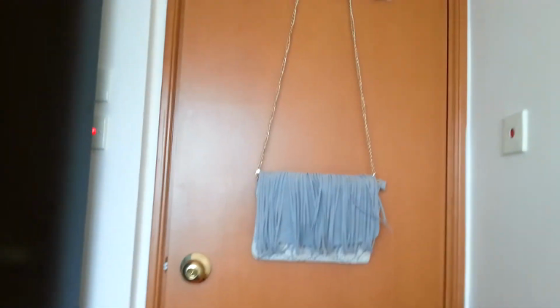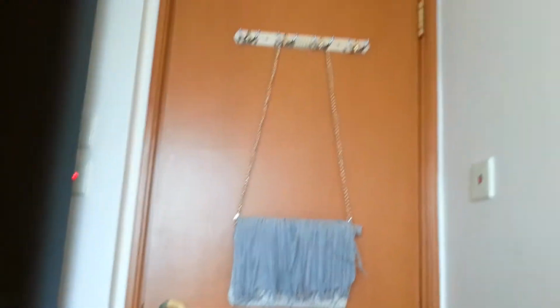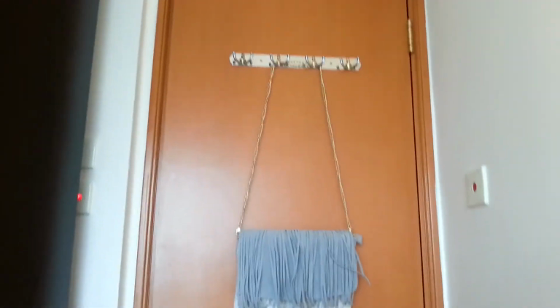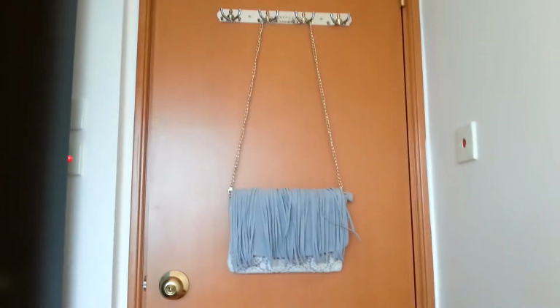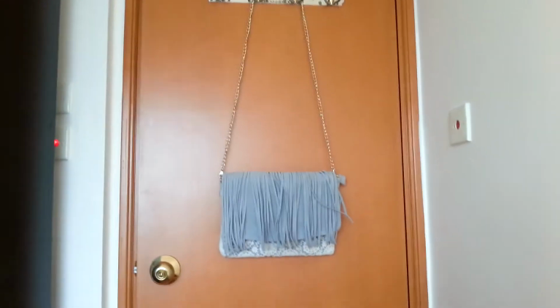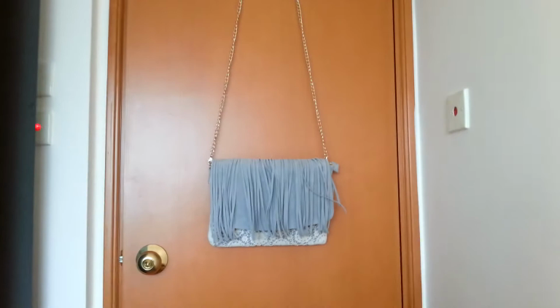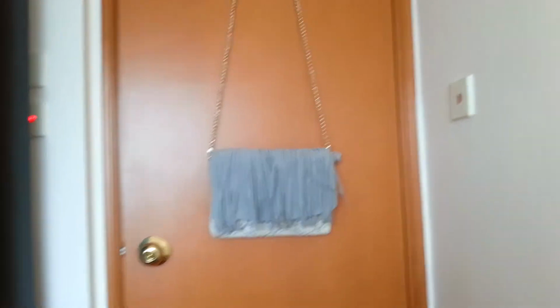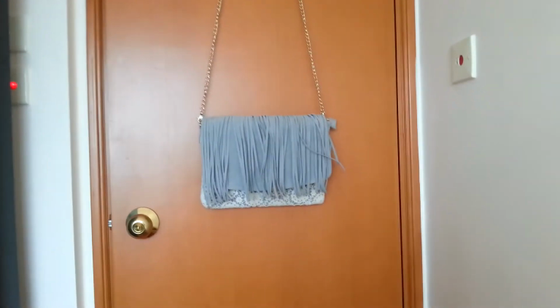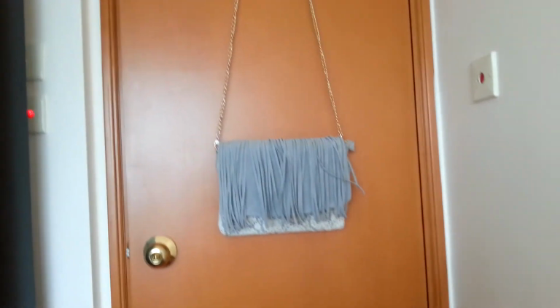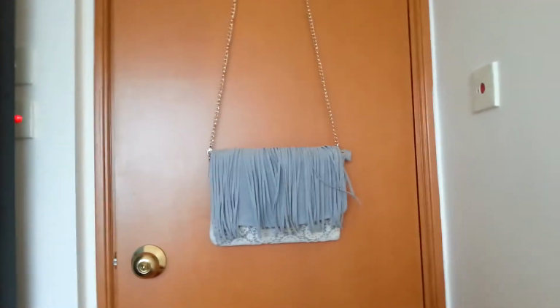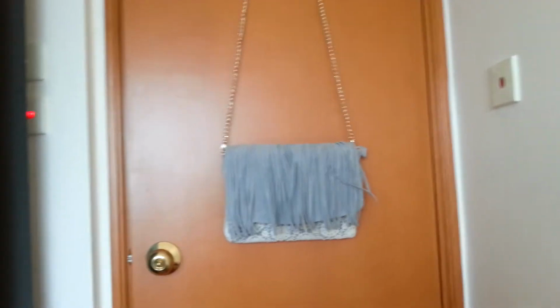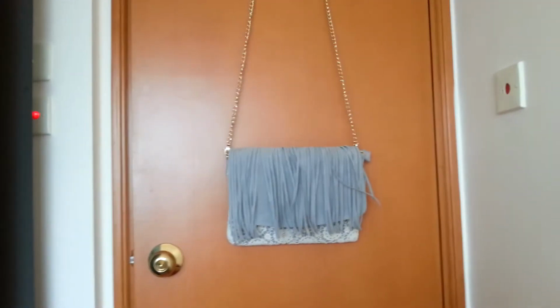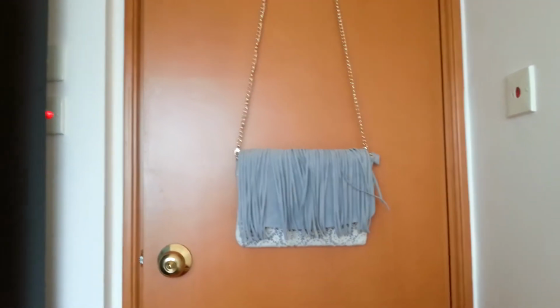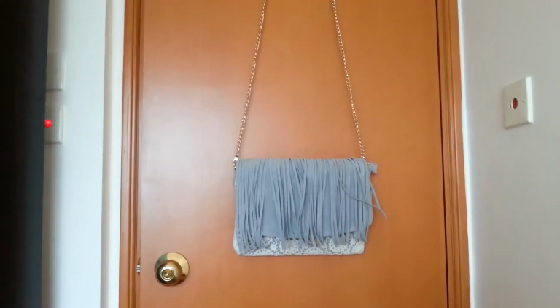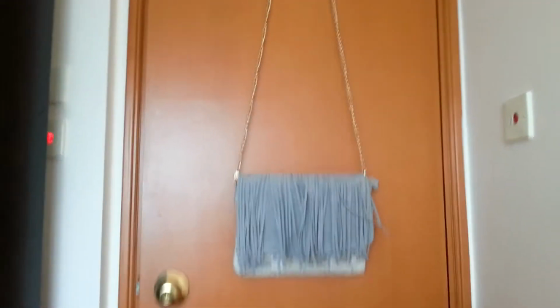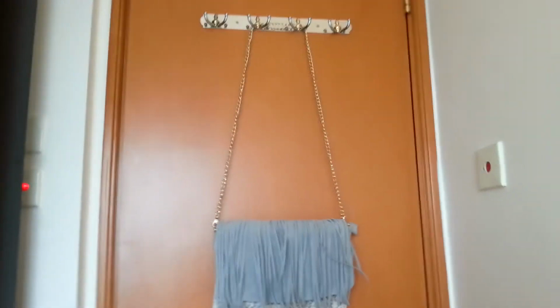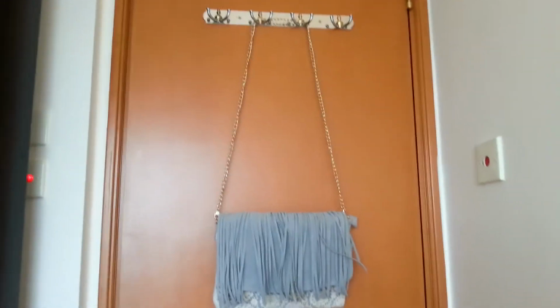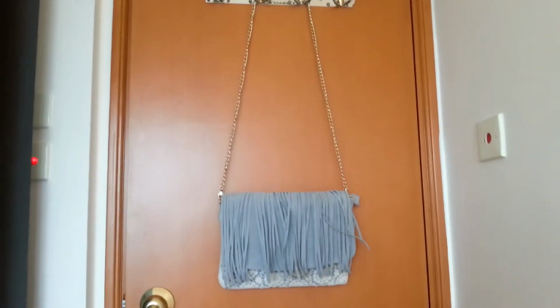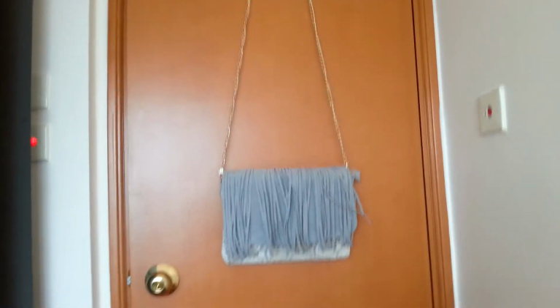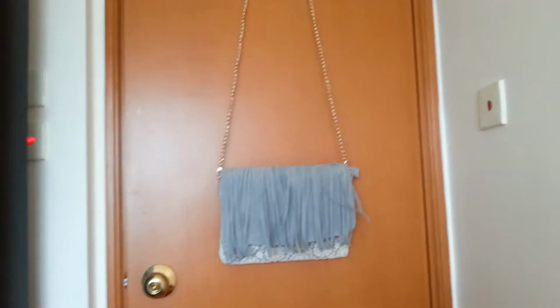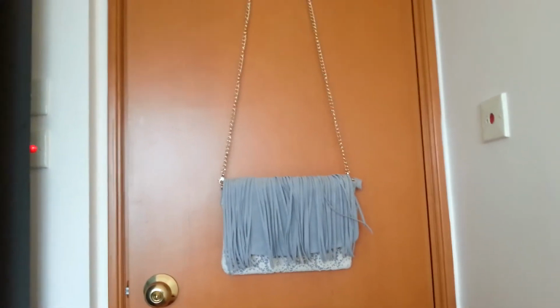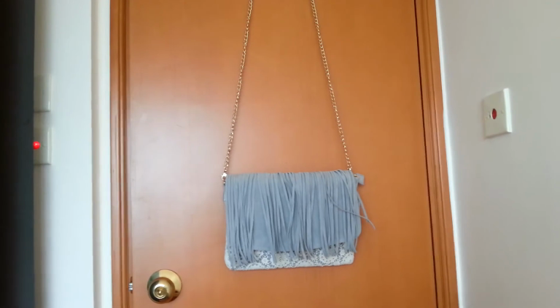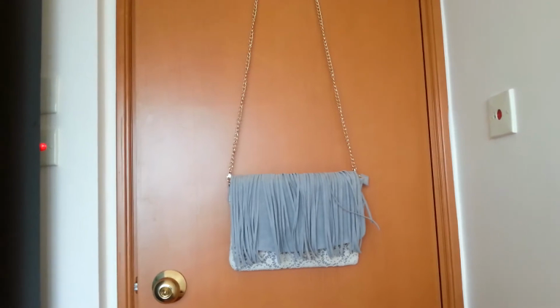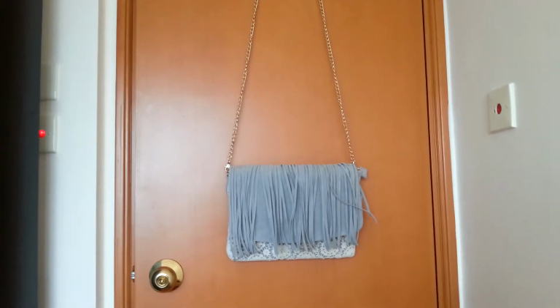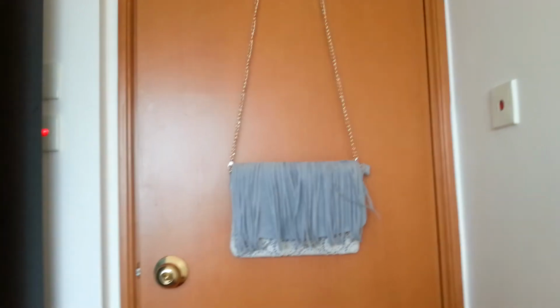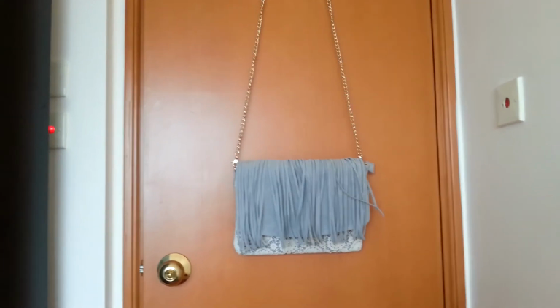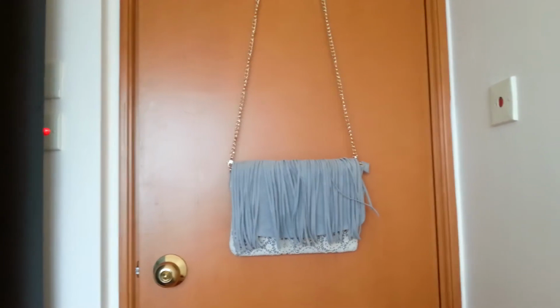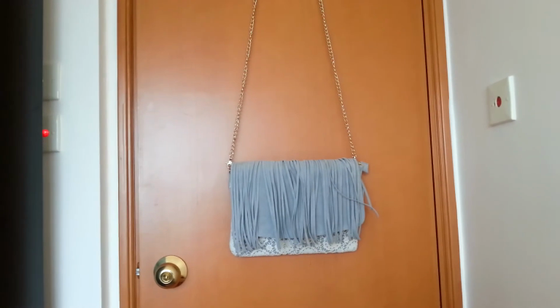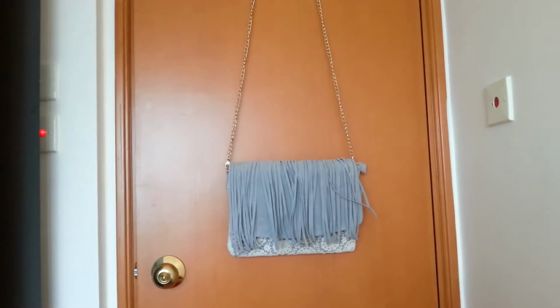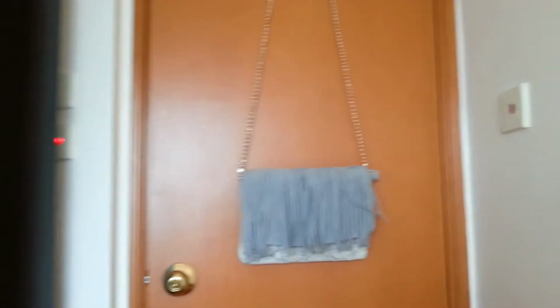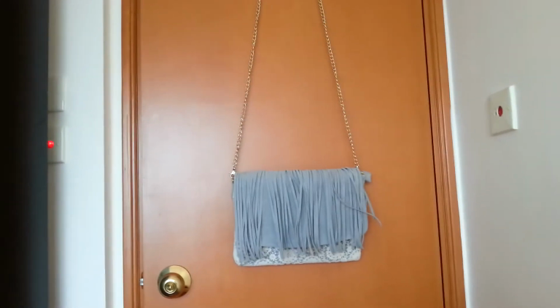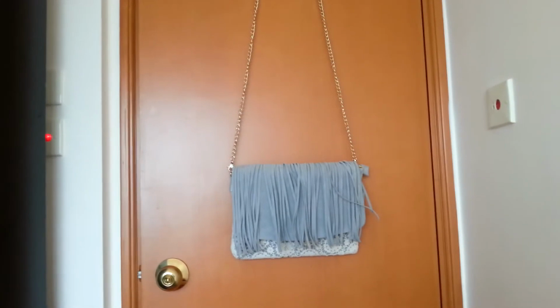That's the Liz Lisa bag. I like that they had a bit of a discount on this one as well. I think it's from the new spring or spring/summer collection.